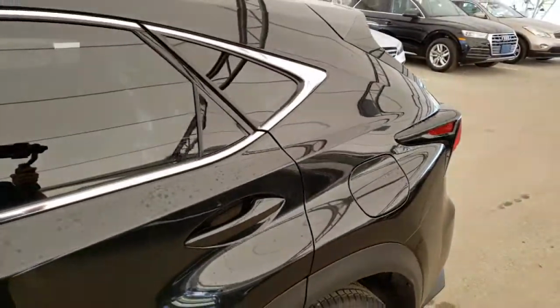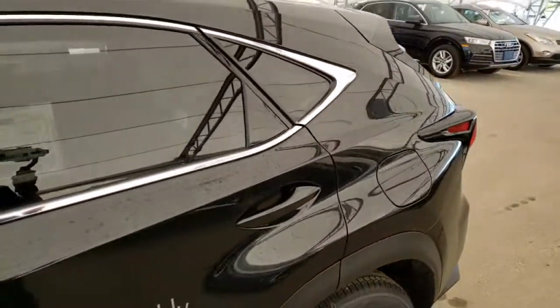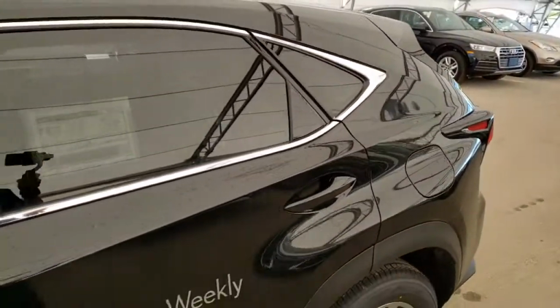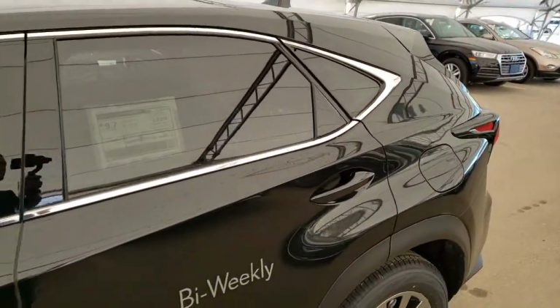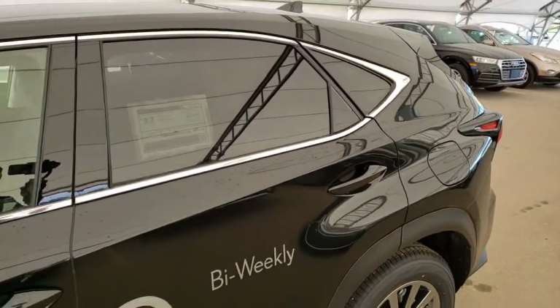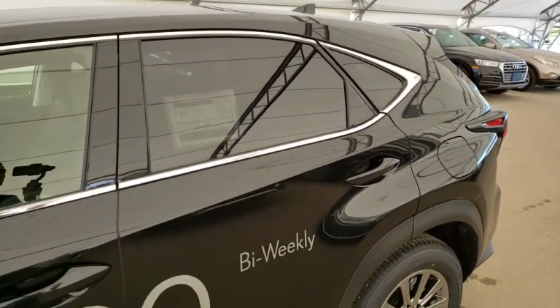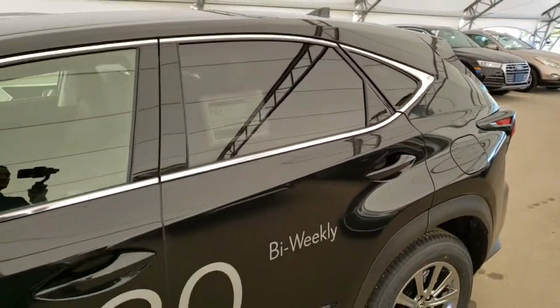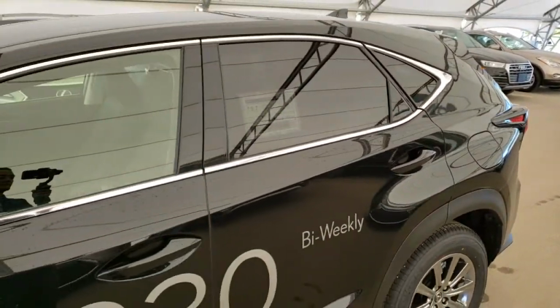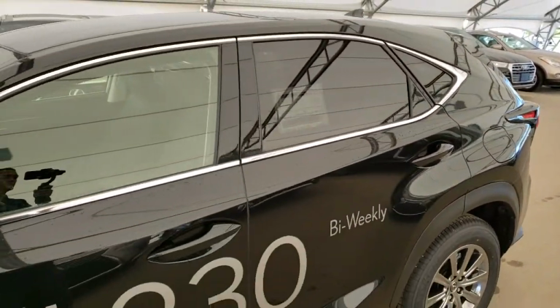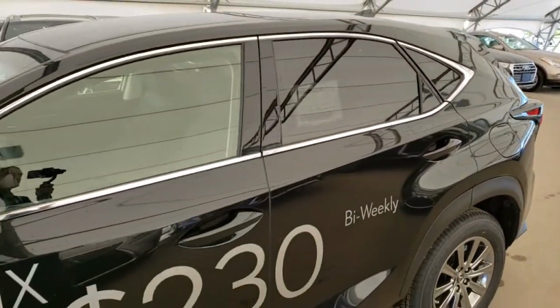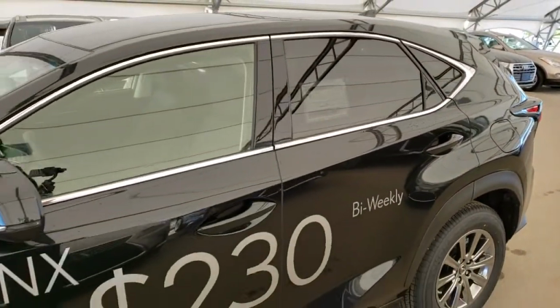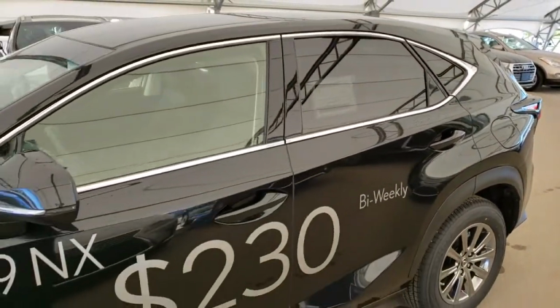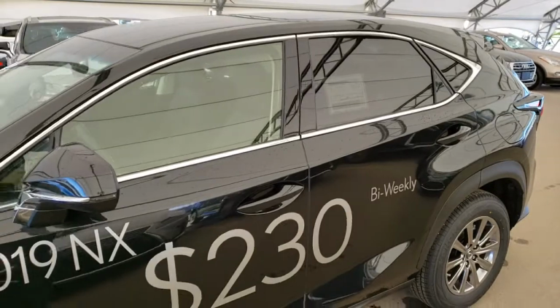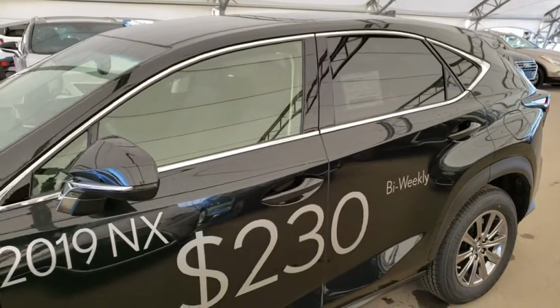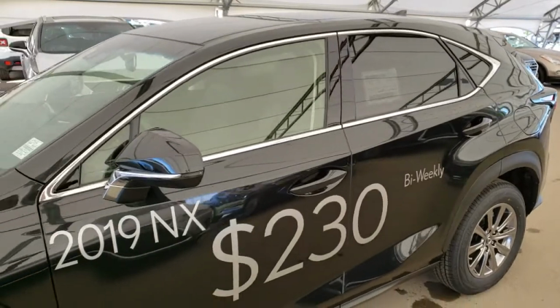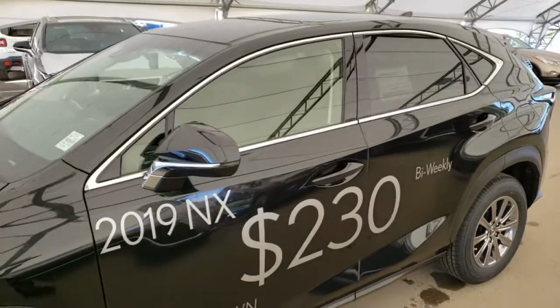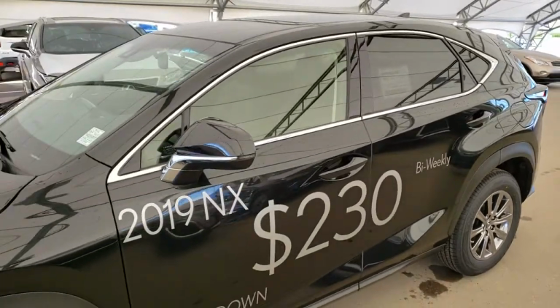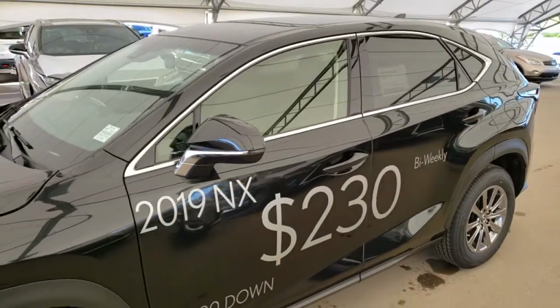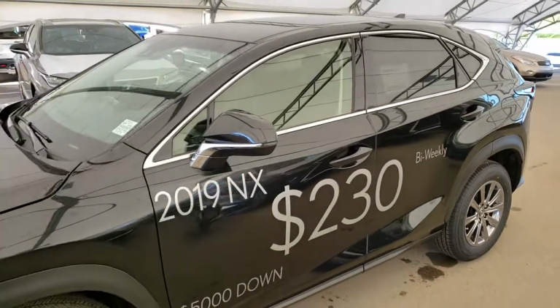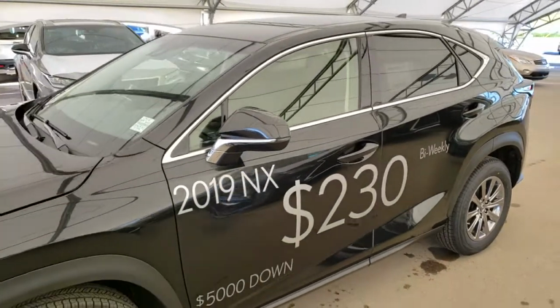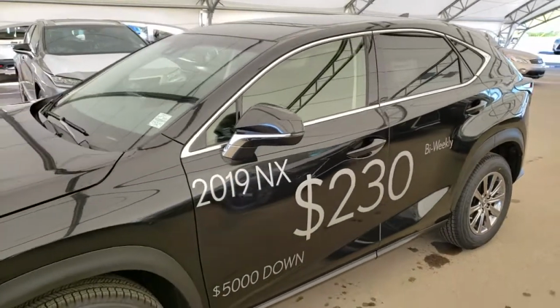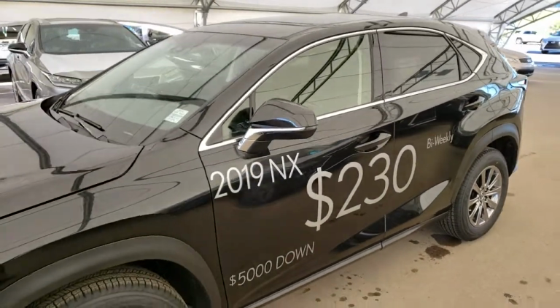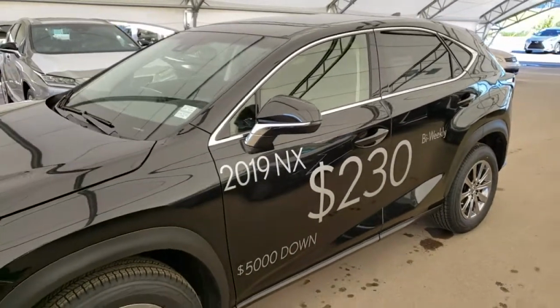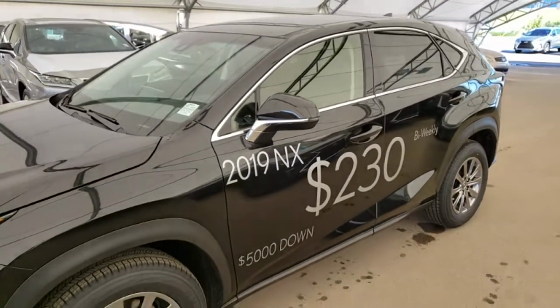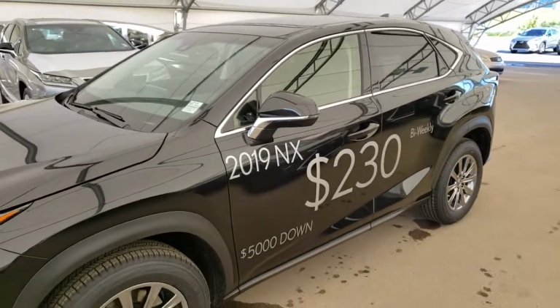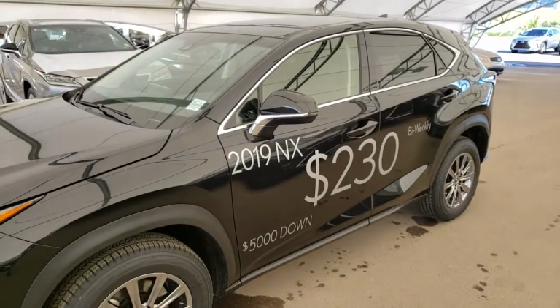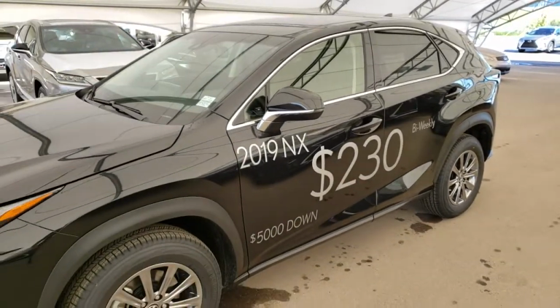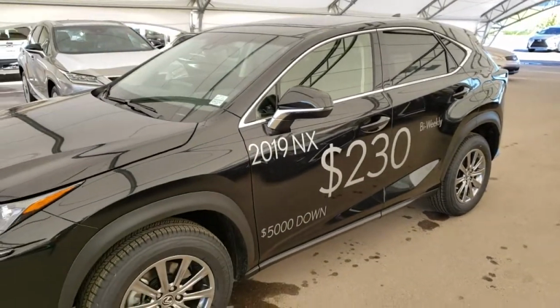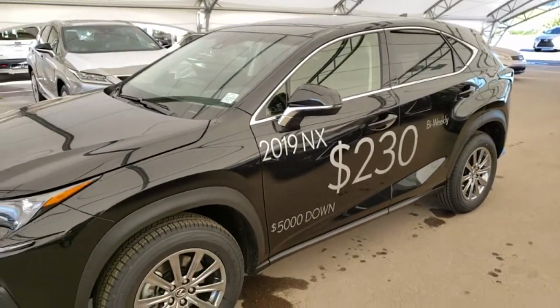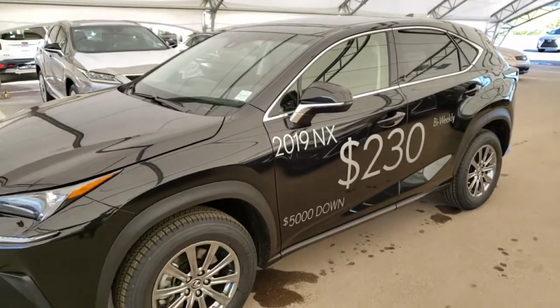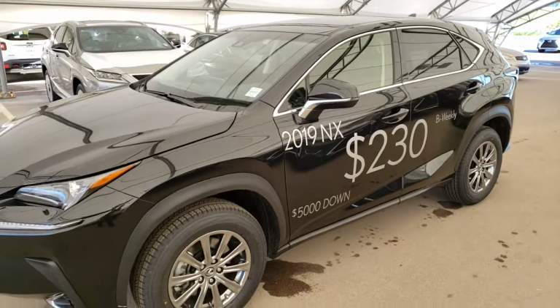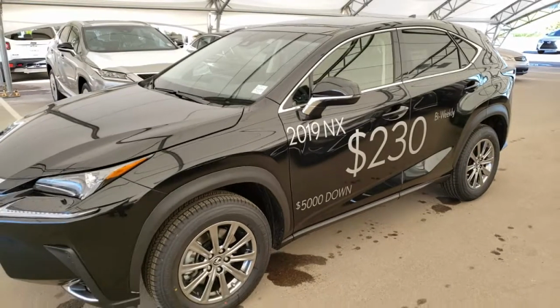To find out more about this vehicle, please visit us at LexusAtRolo.com or call us to schedule a test drive at 403-296-9600.